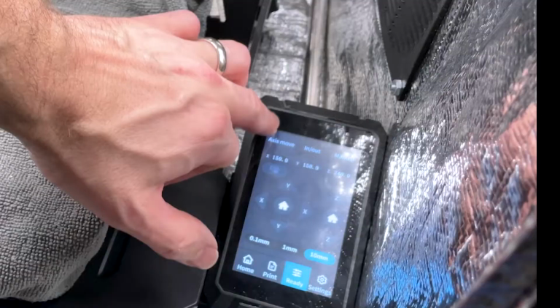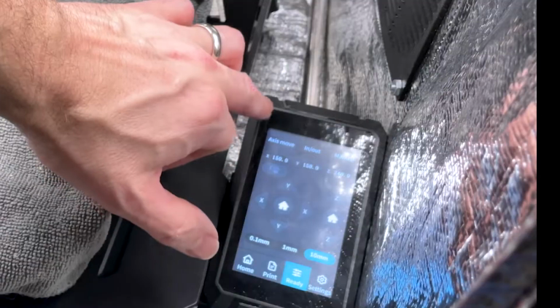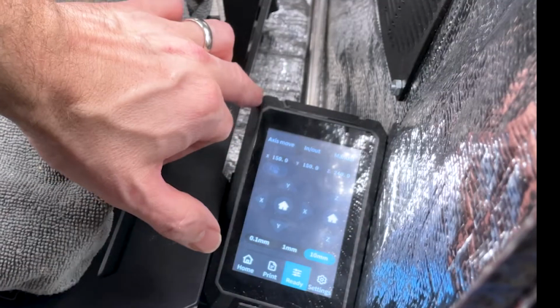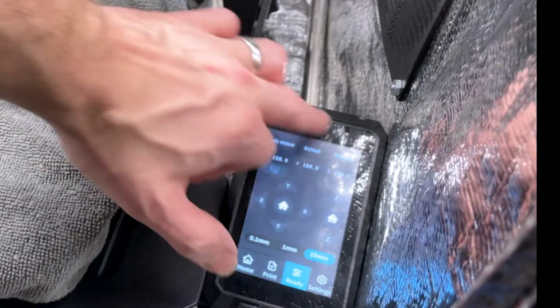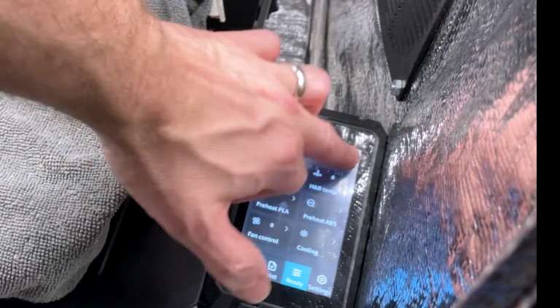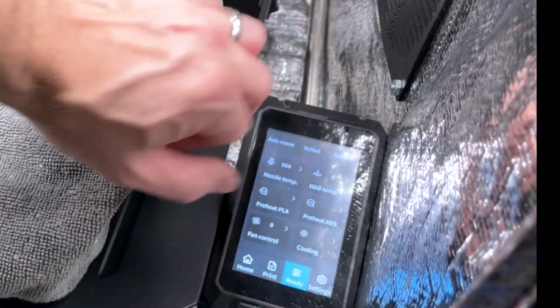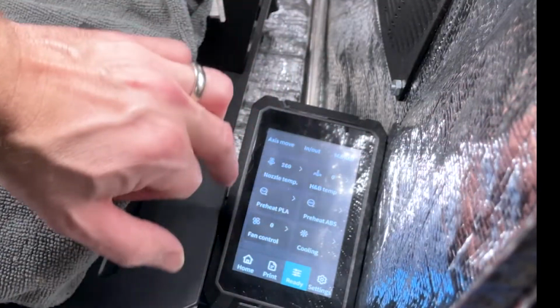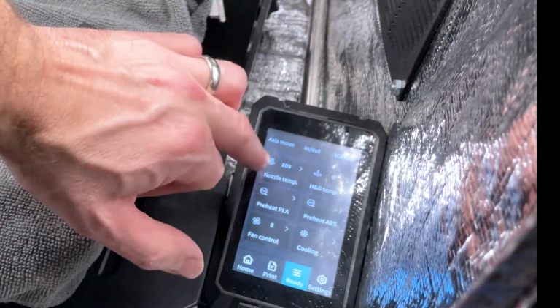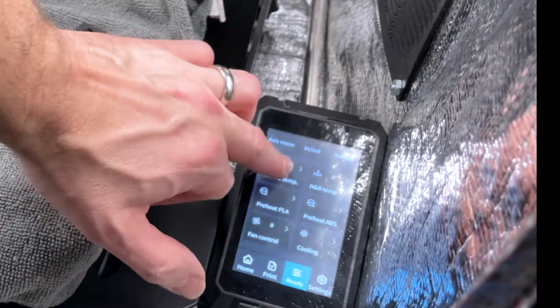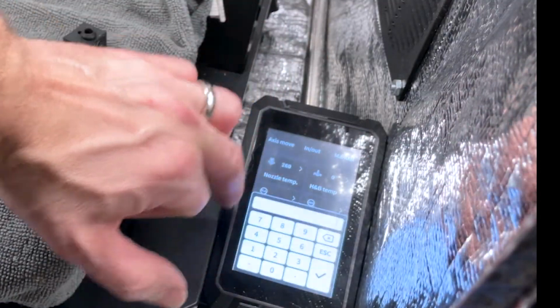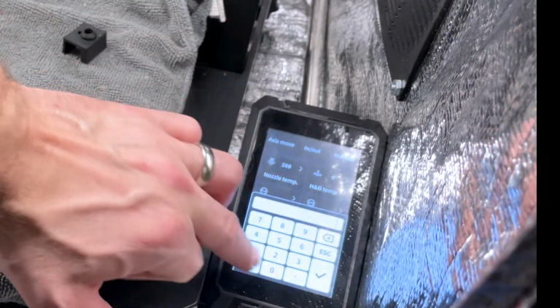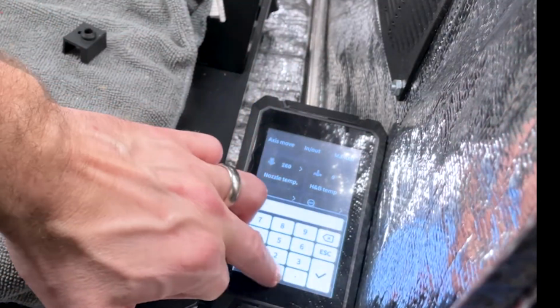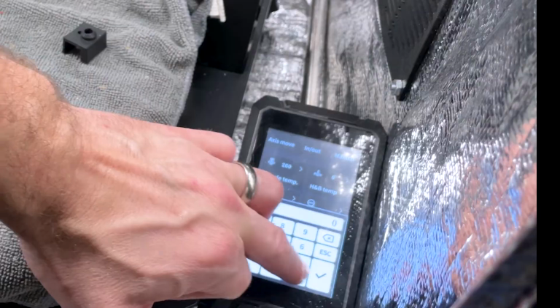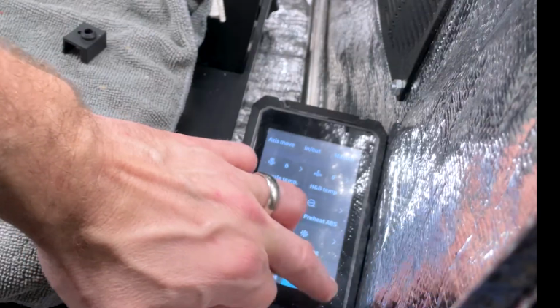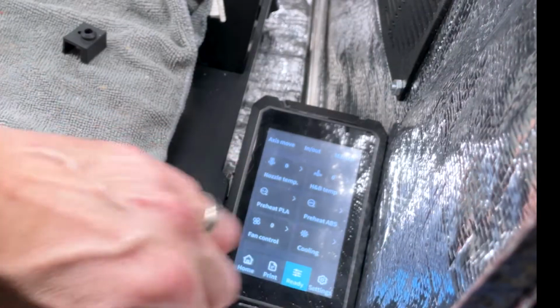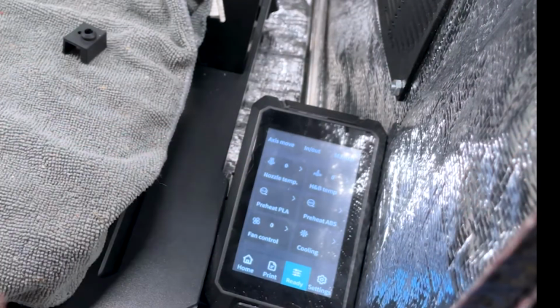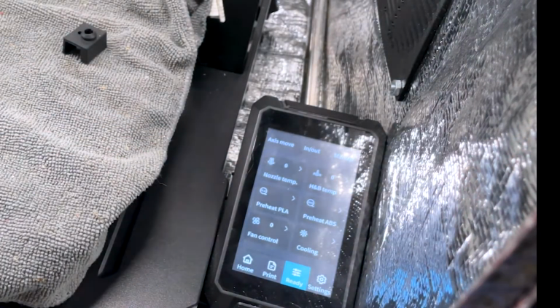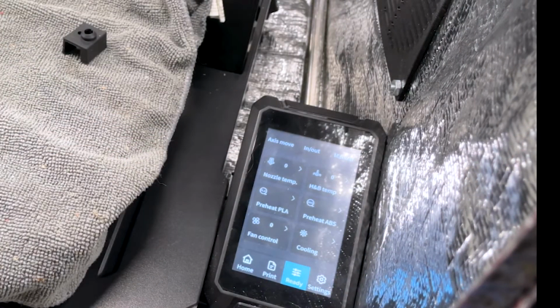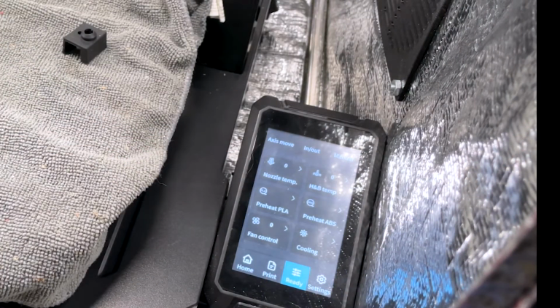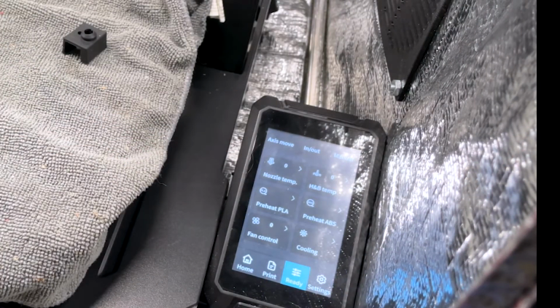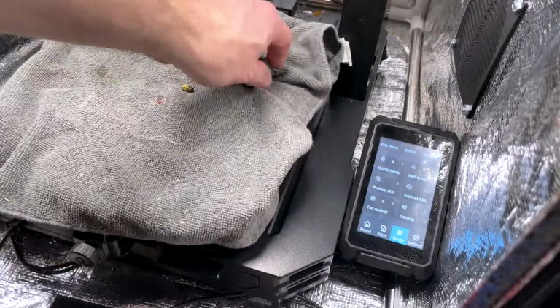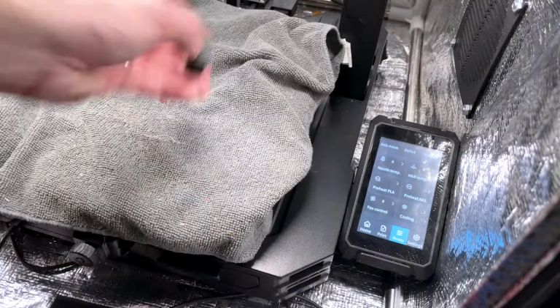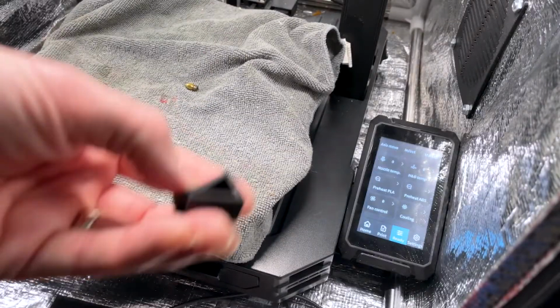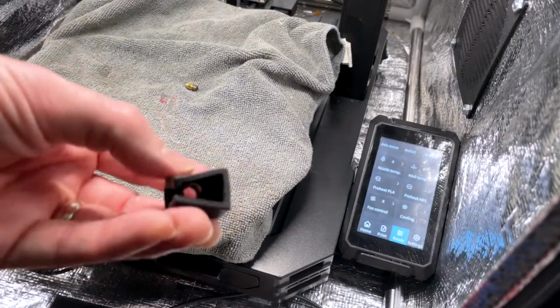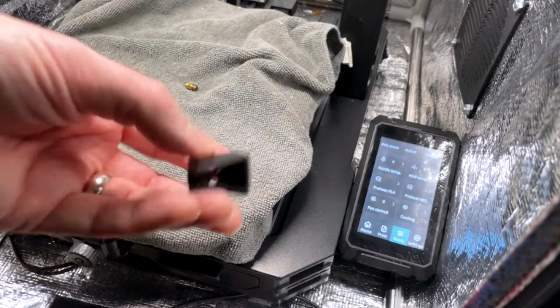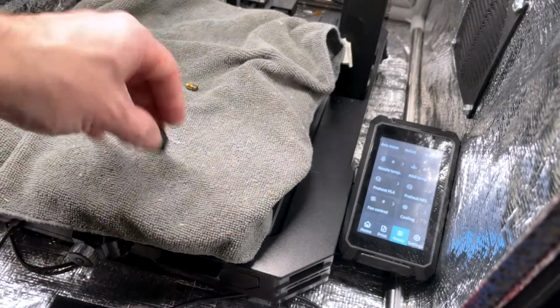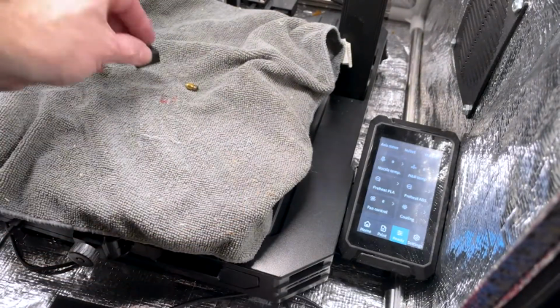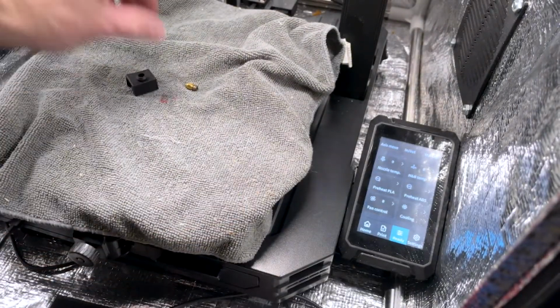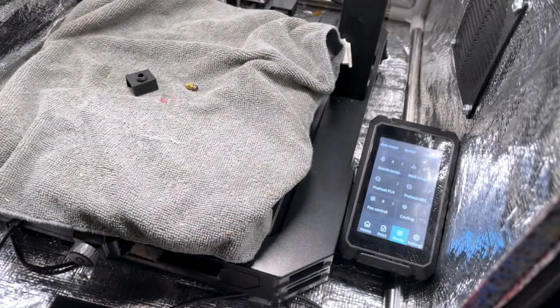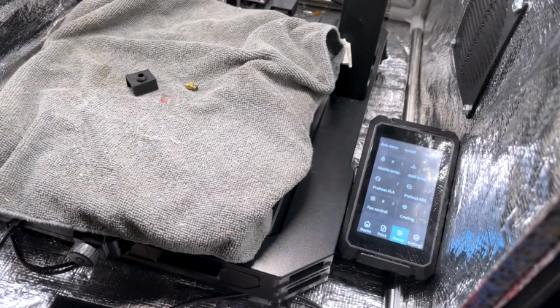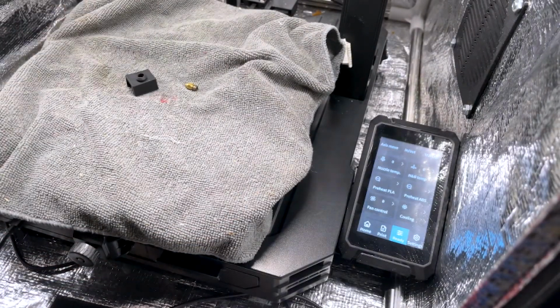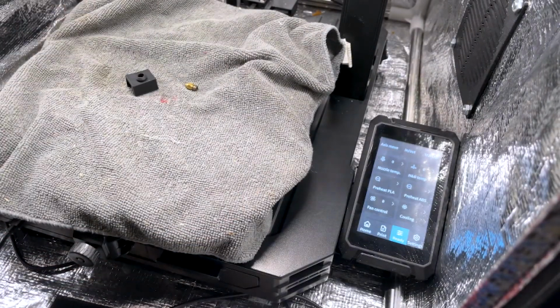You just tighten that down pretty good, then set your temperature to zero and let it cool down — and it should be good to go. Don't forget to put the sock back on. I'll see you next time.